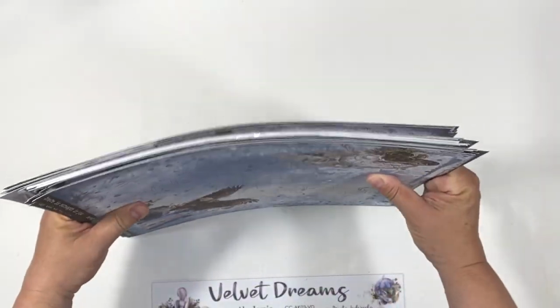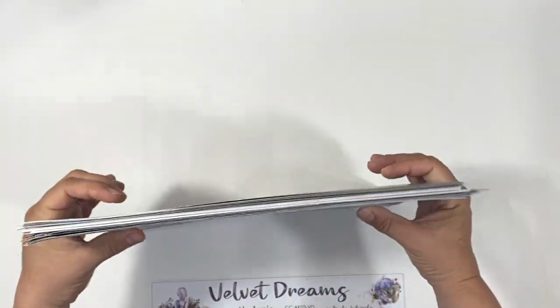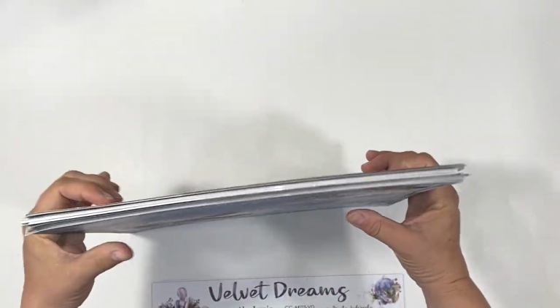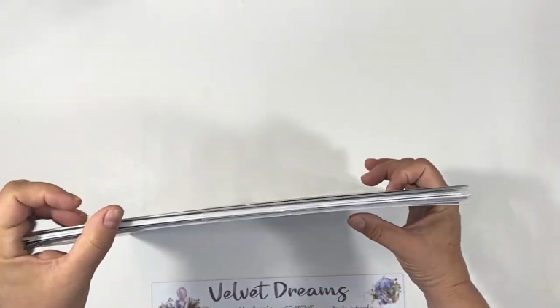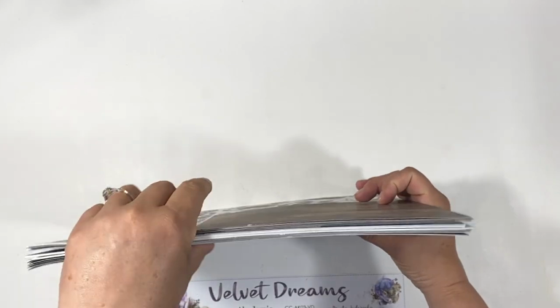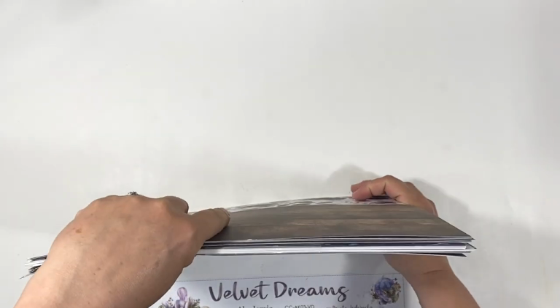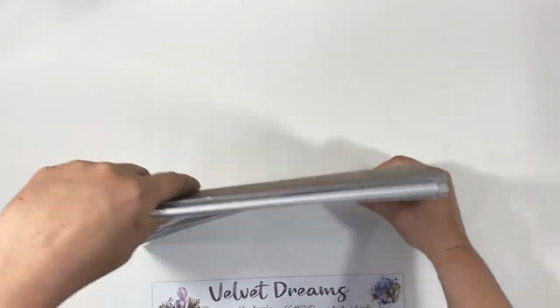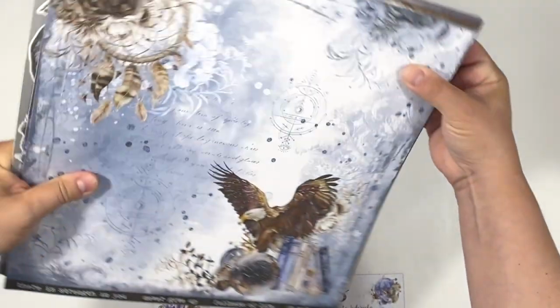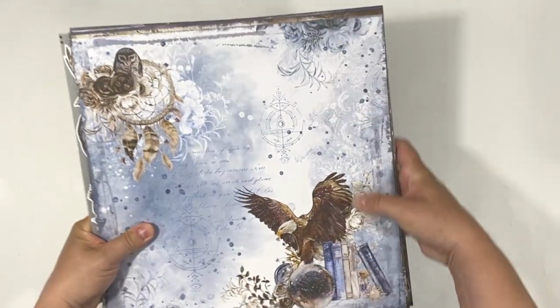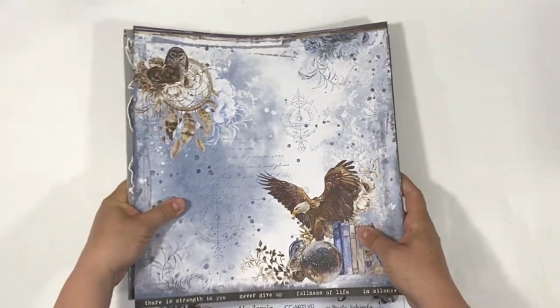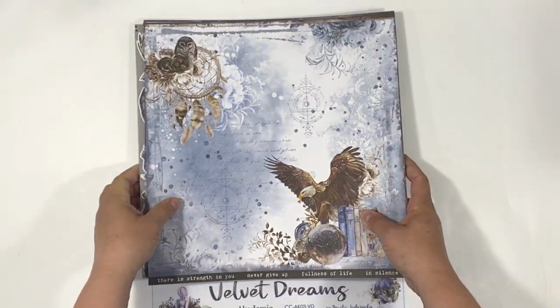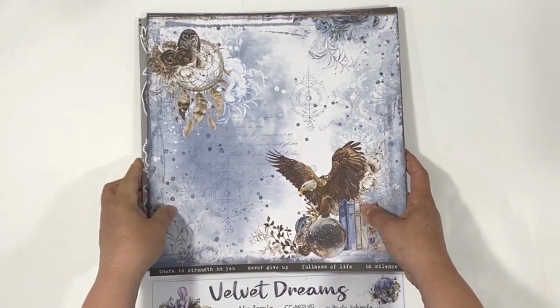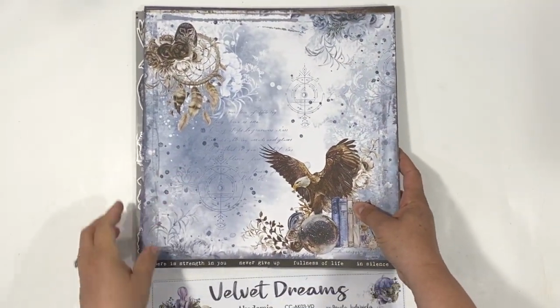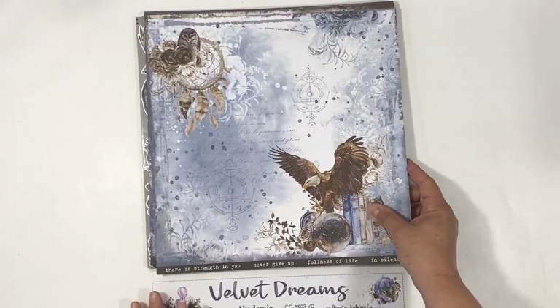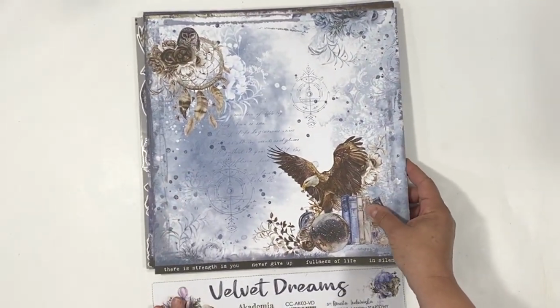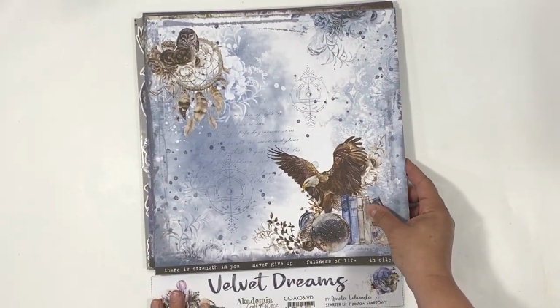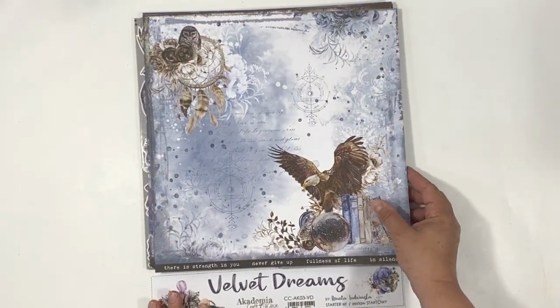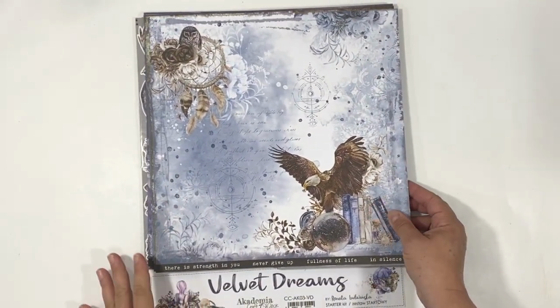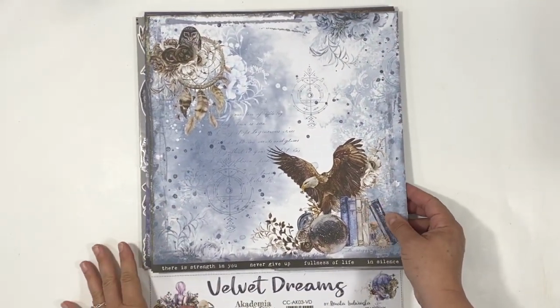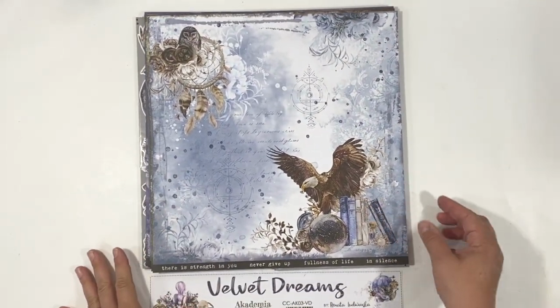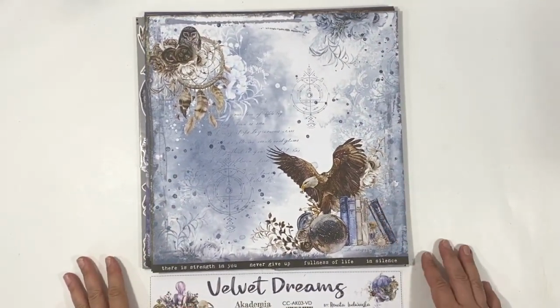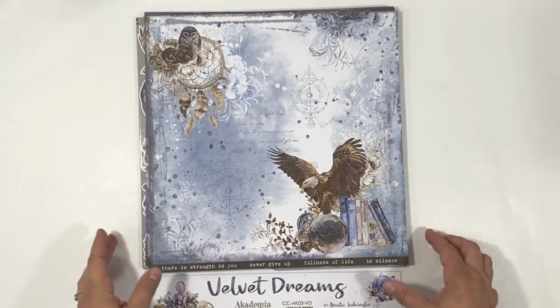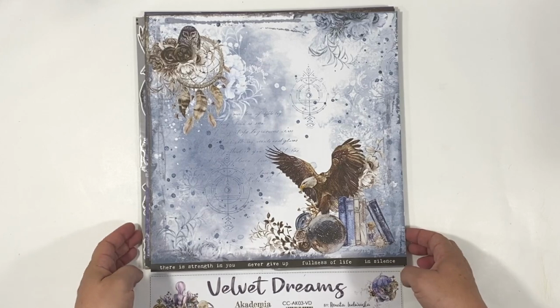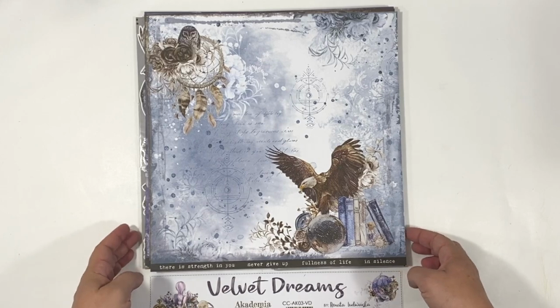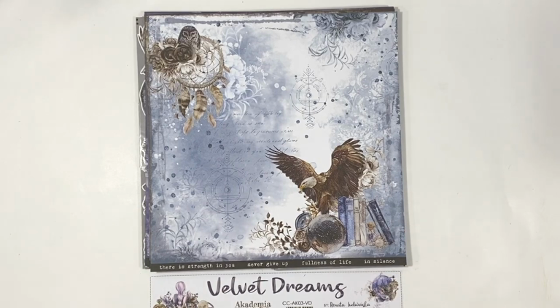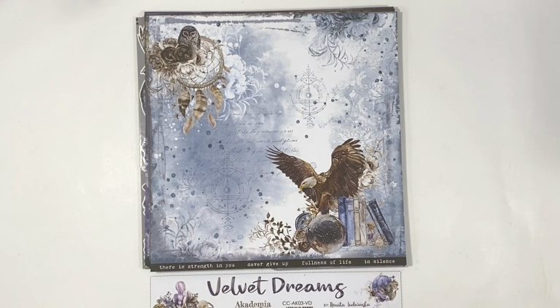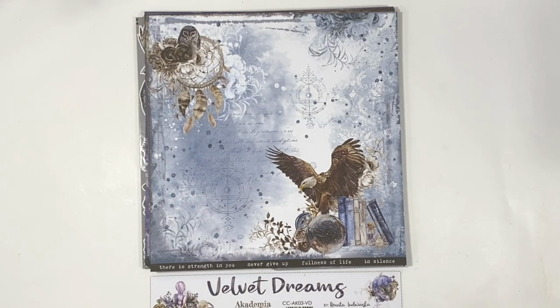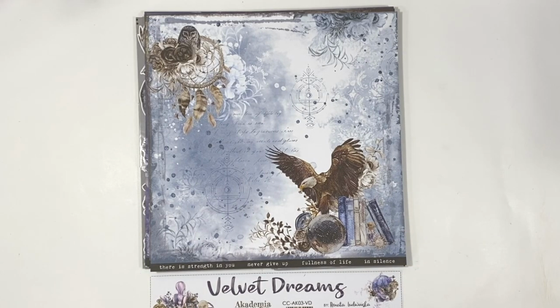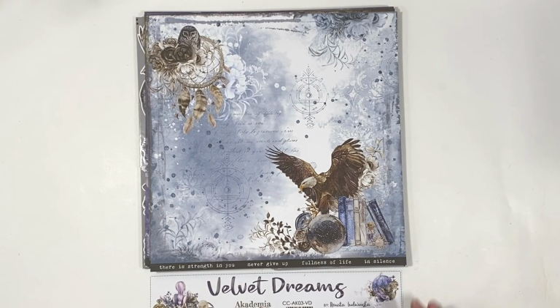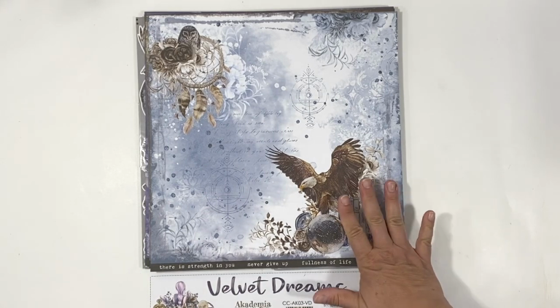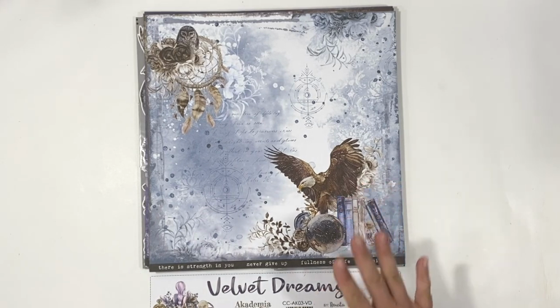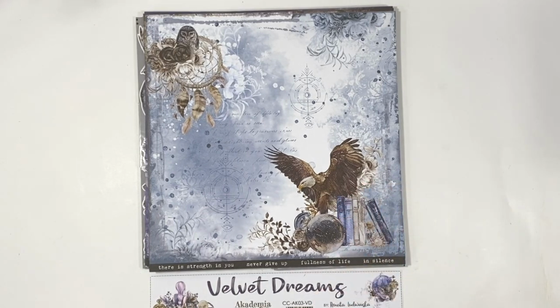While supplies last — this is great if you love making mini albums. Don't forget to check out our mini album covers to complement your set.